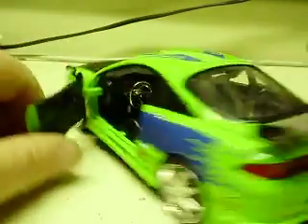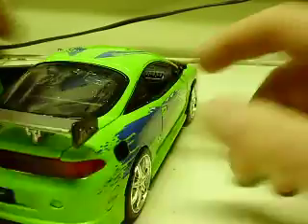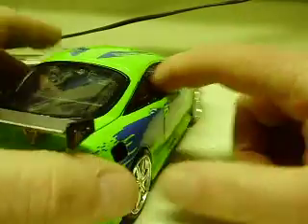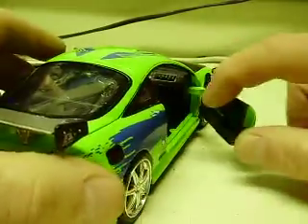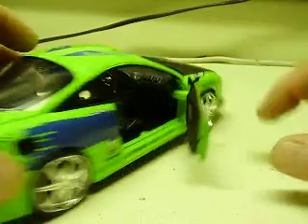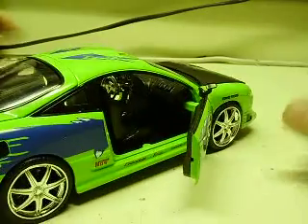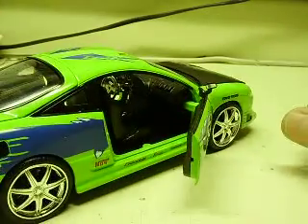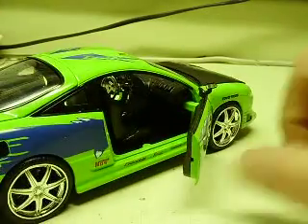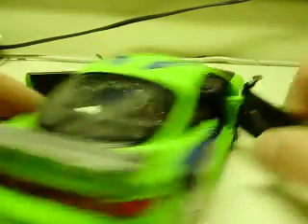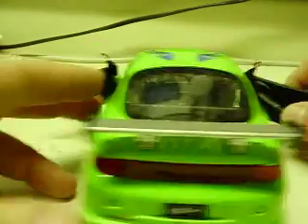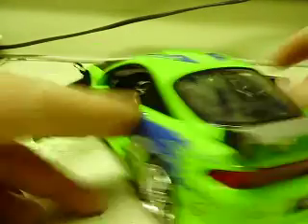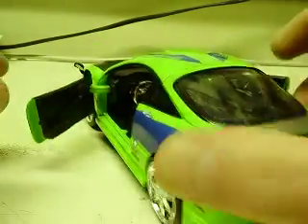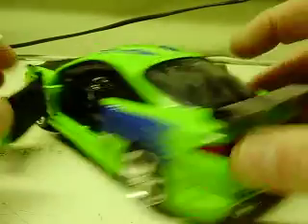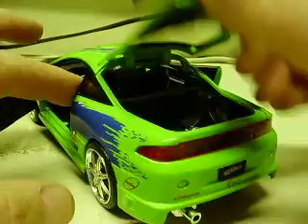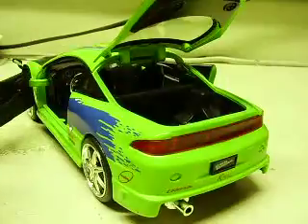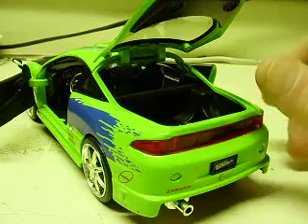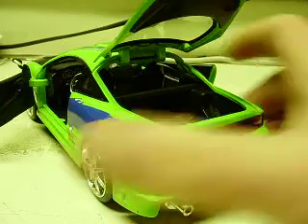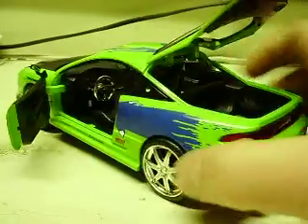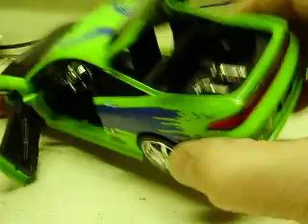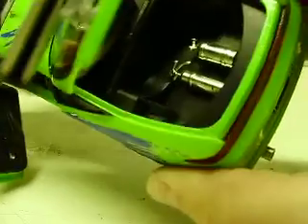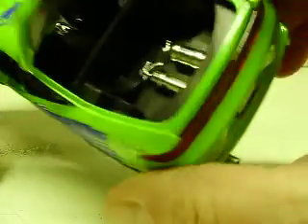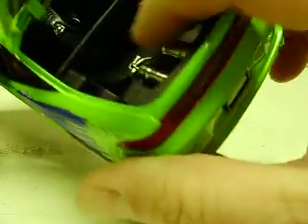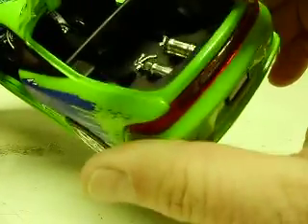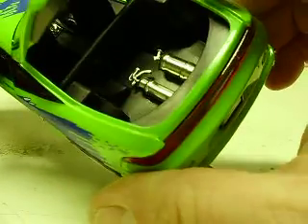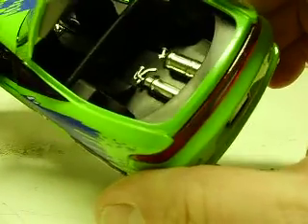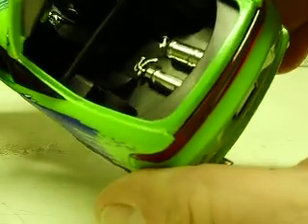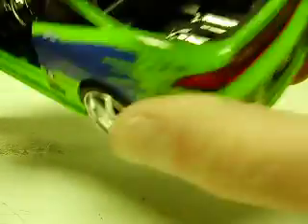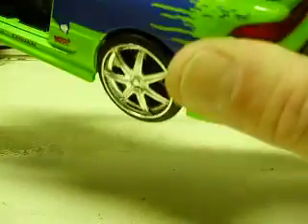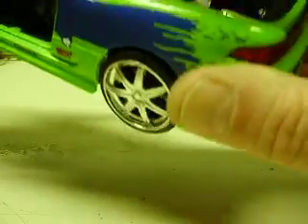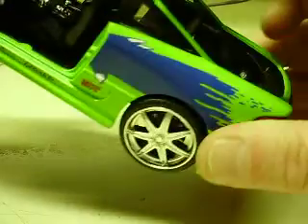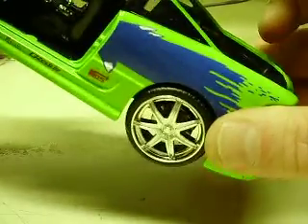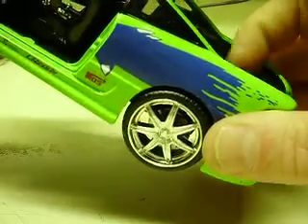The front doors open on this — it only has two doors. The rear hatch opens as well. One of the reasons I didn't put the battery in there is because of the detail in the trunk, with the fire extinguishers and the nitrous tank and everything.